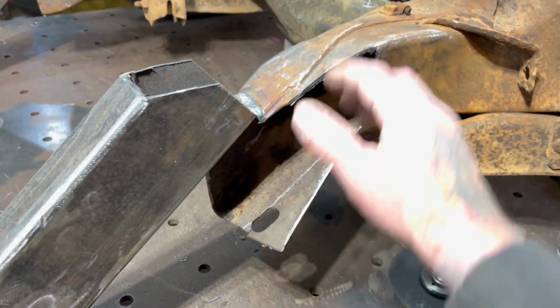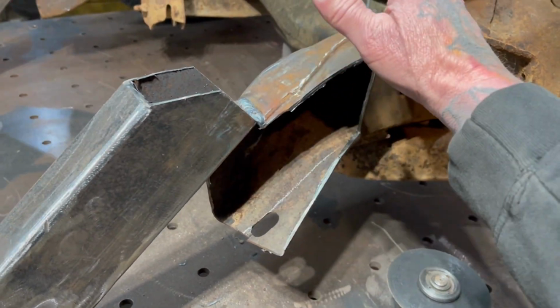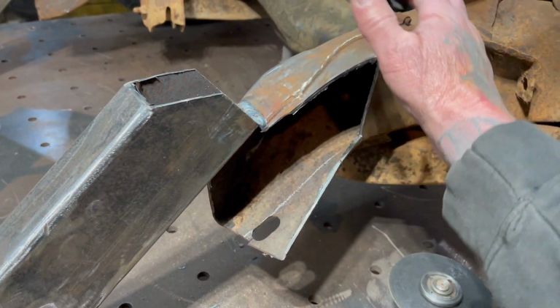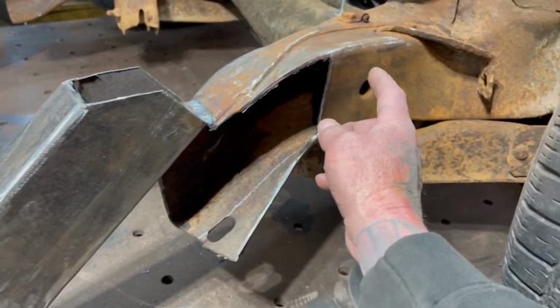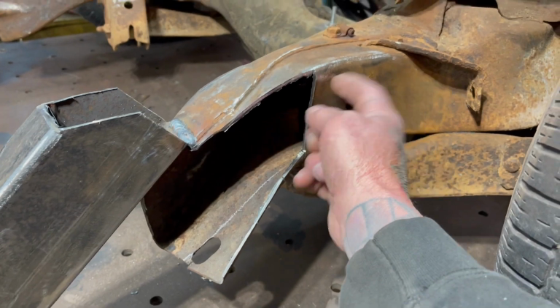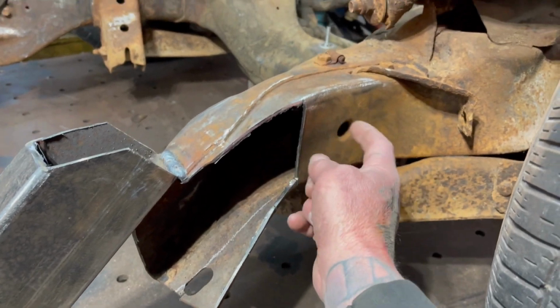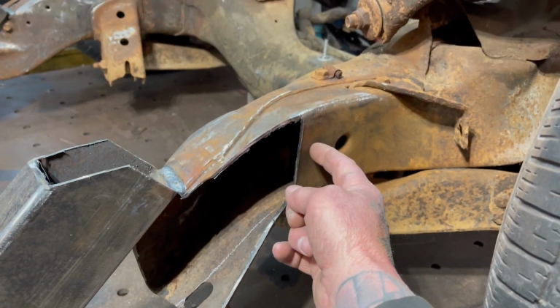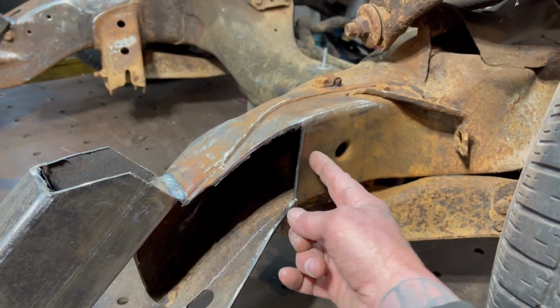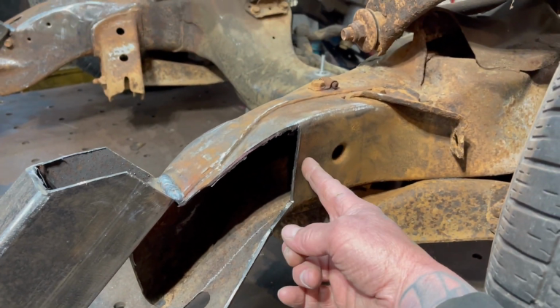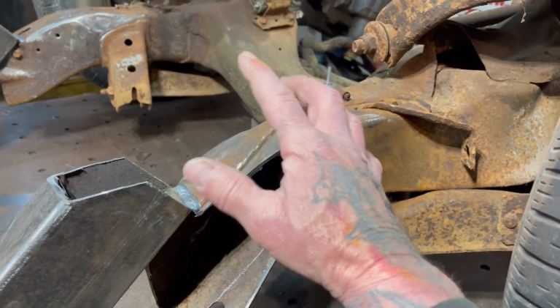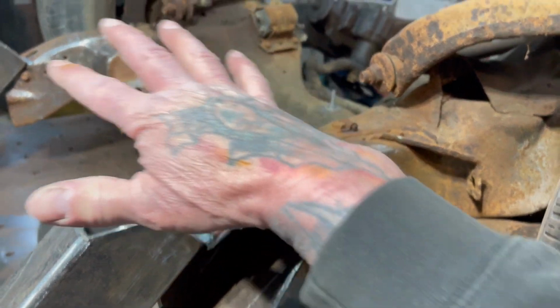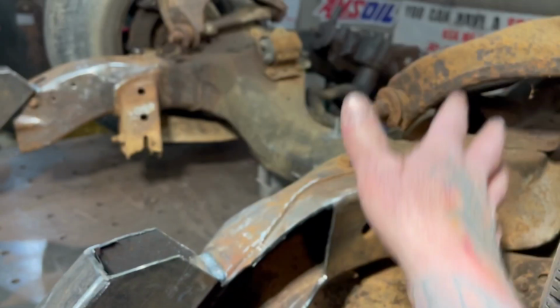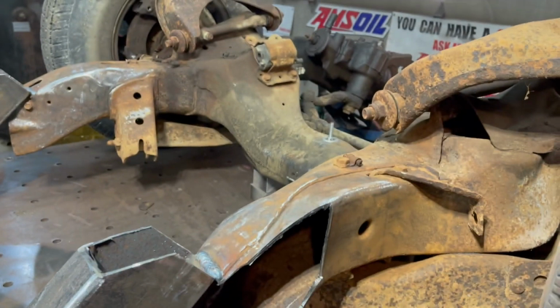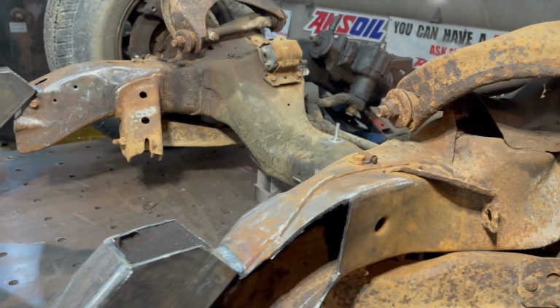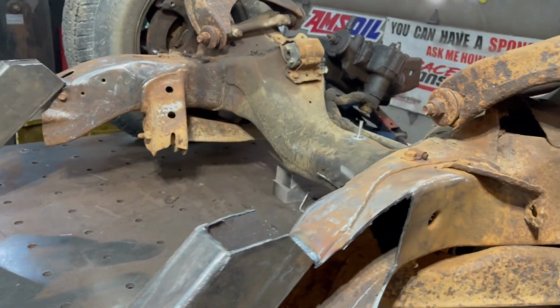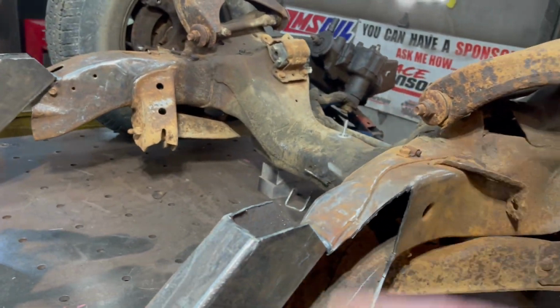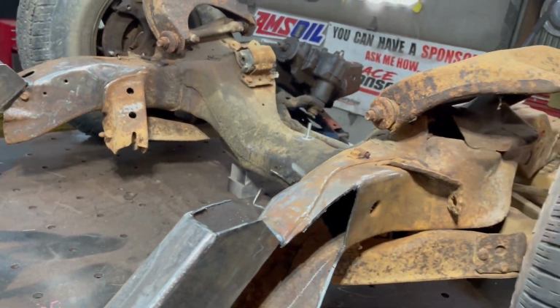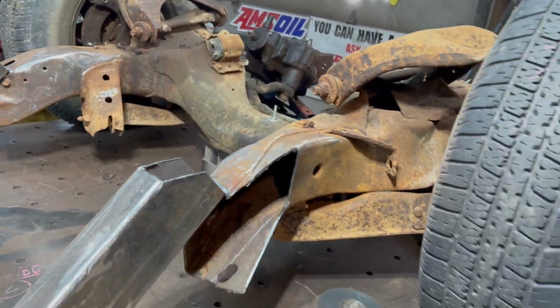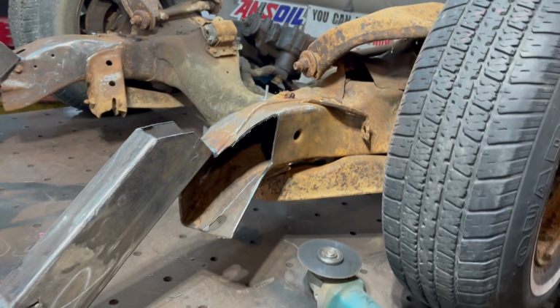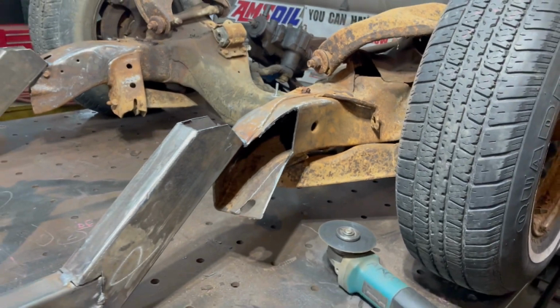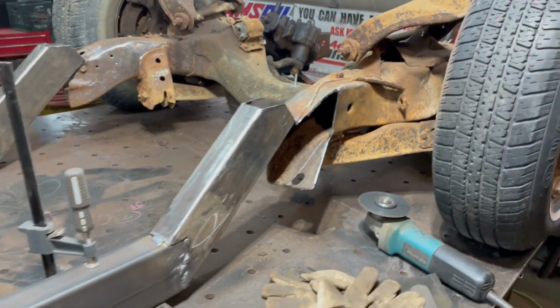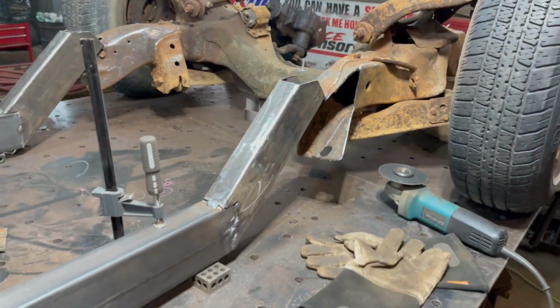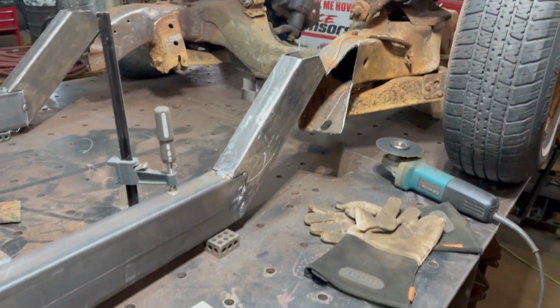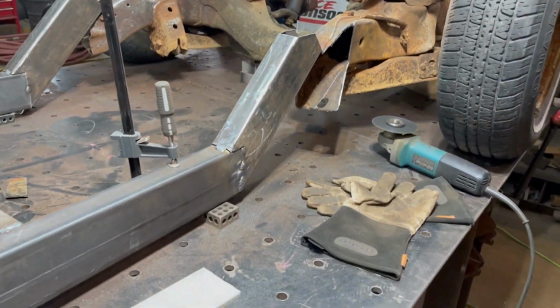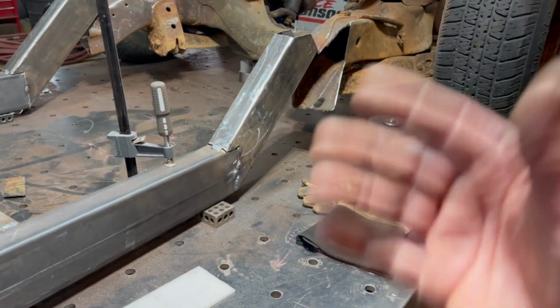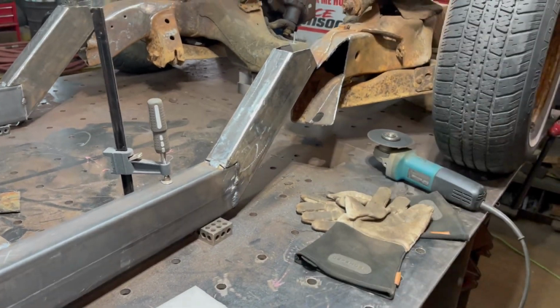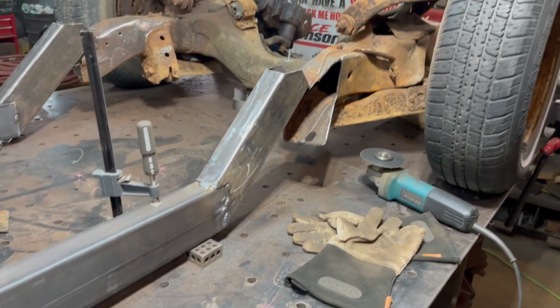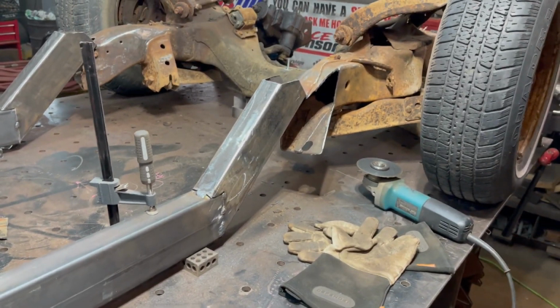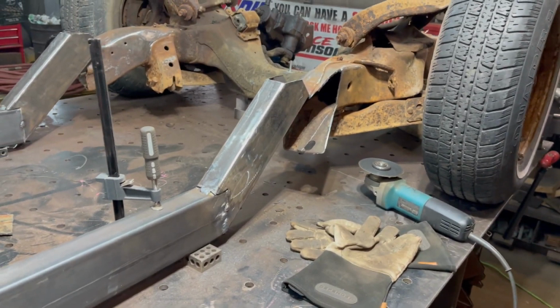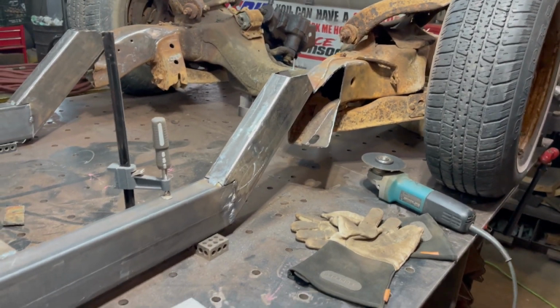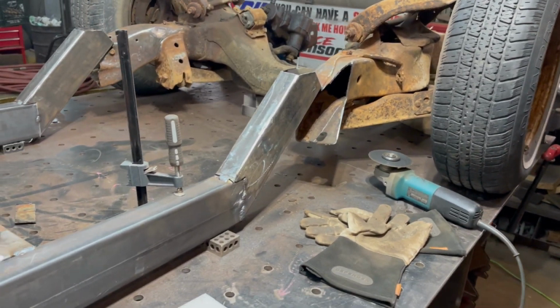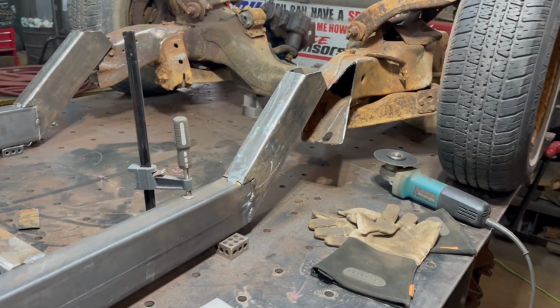I want to put a show paint job on this frame, so I'm going to sandblast it, clean it all up, degrease it, make it look really nice, and get it in primer. Maybe in the next couple of weeks if I have time, but we'll see what happens.